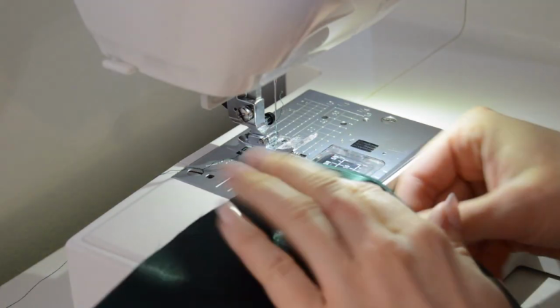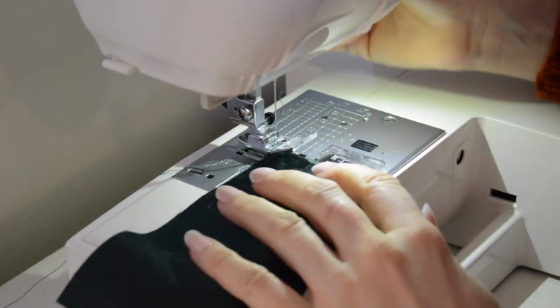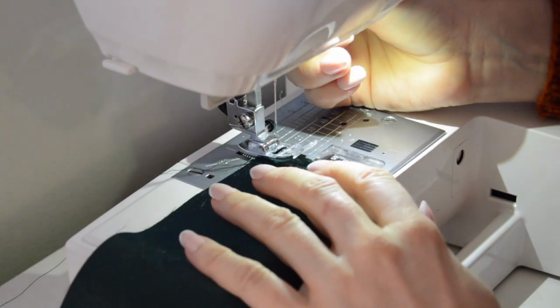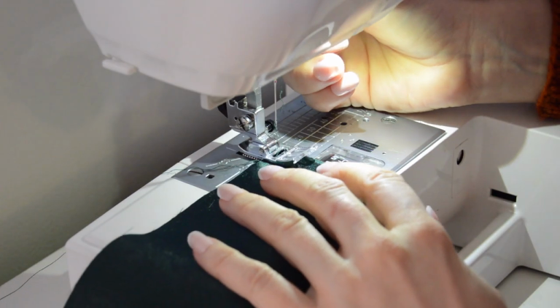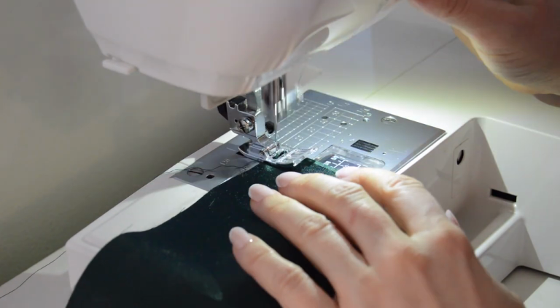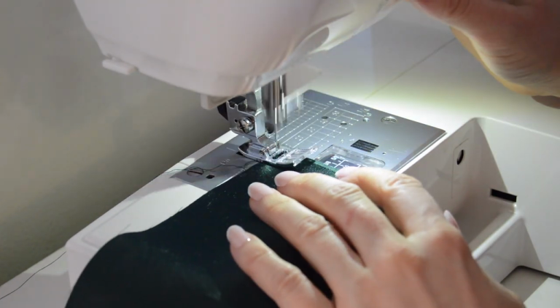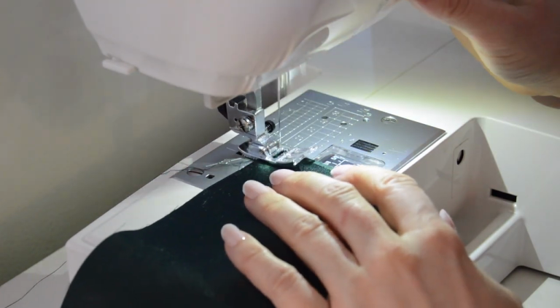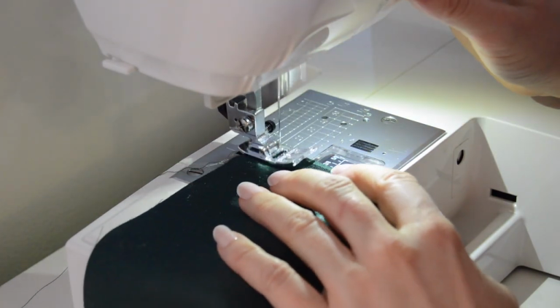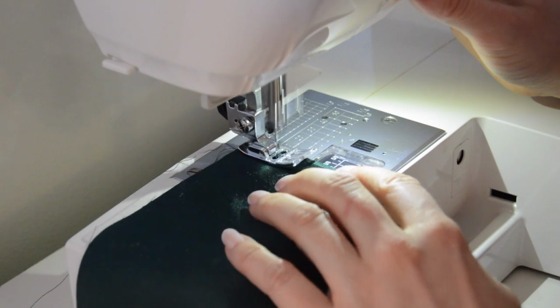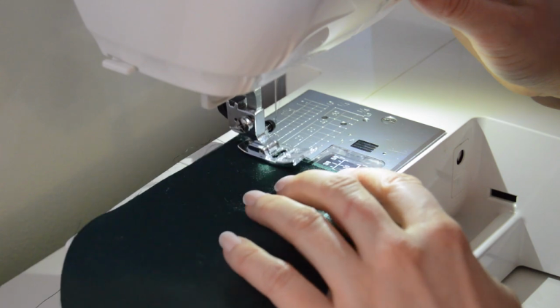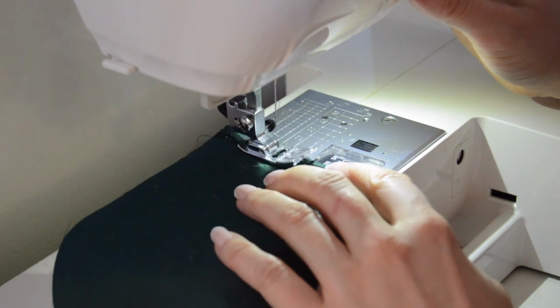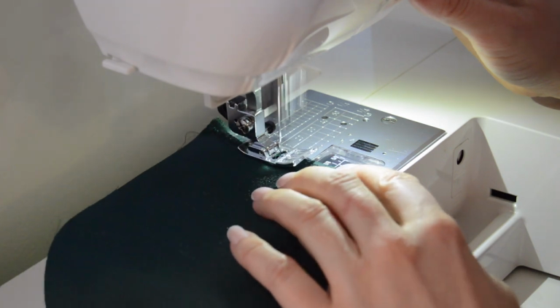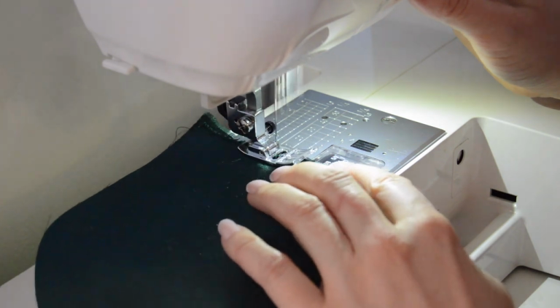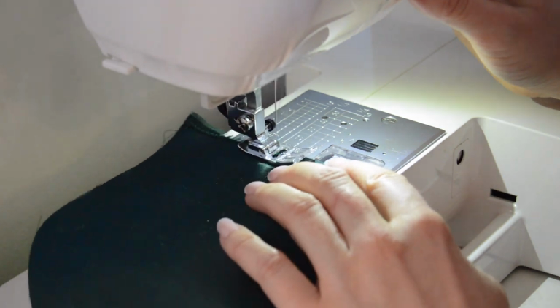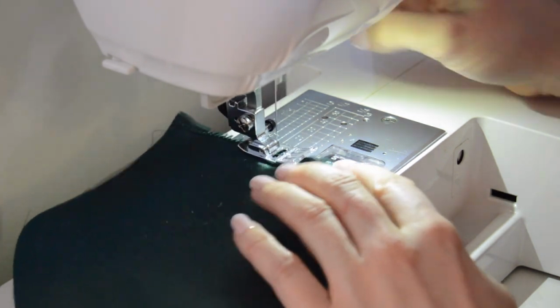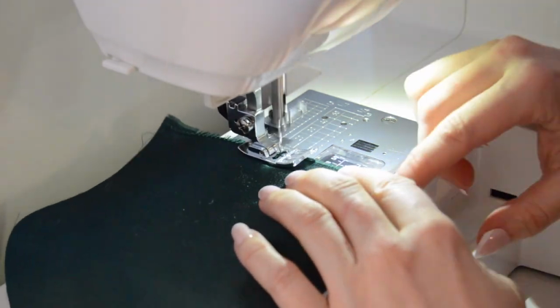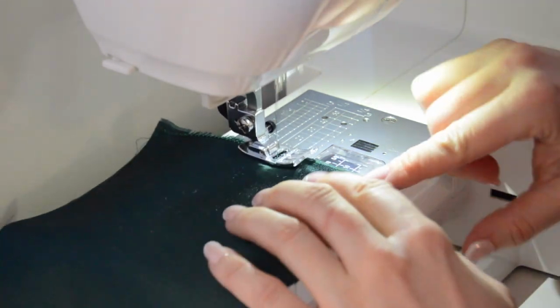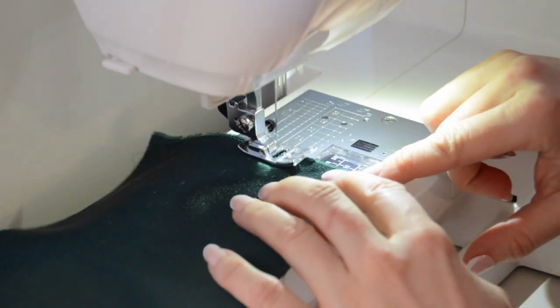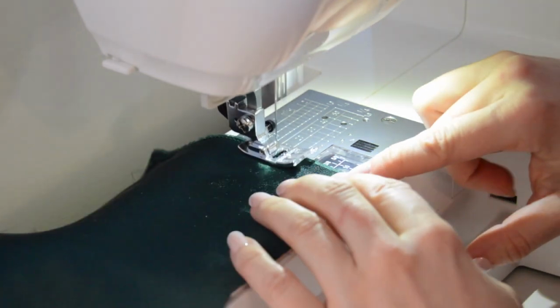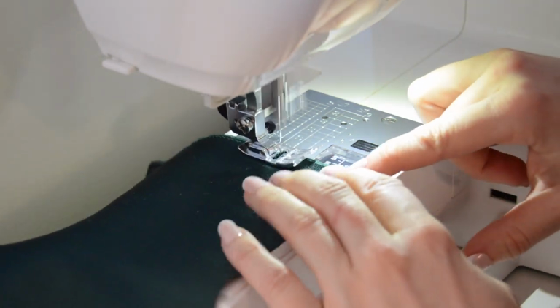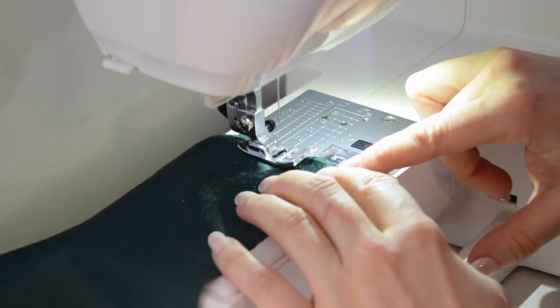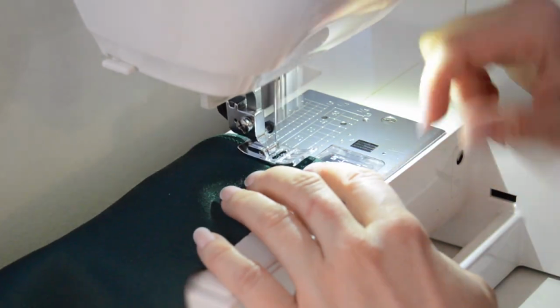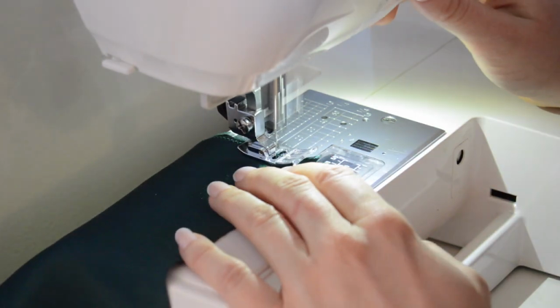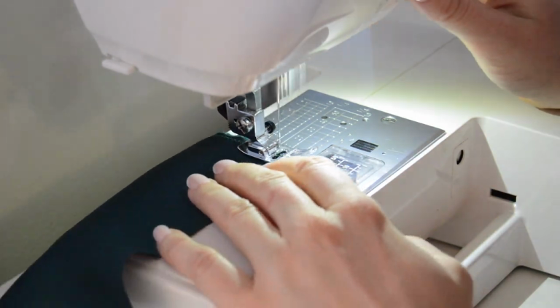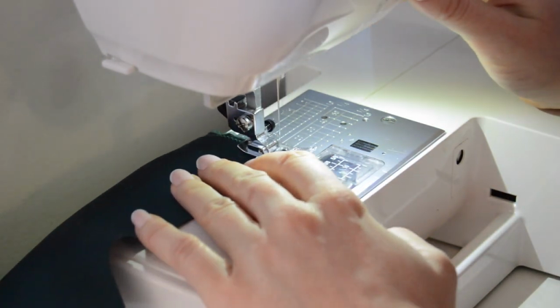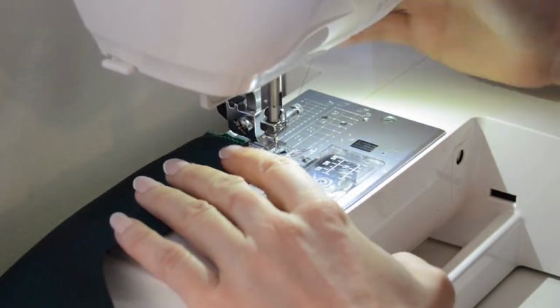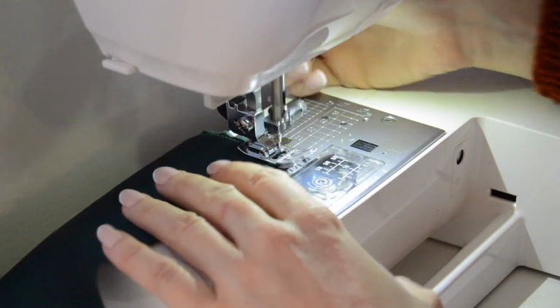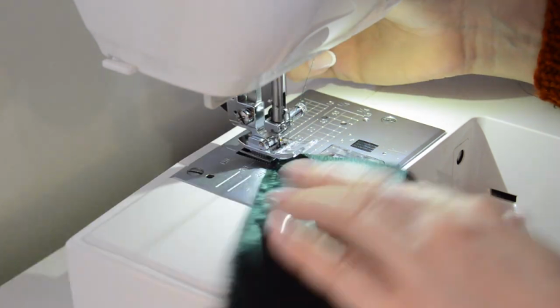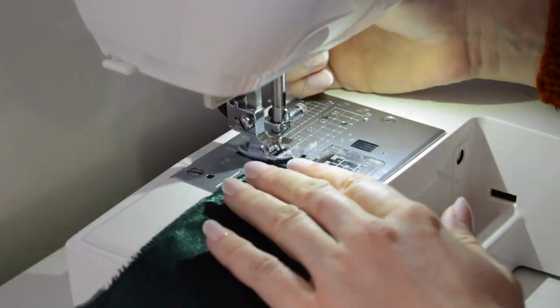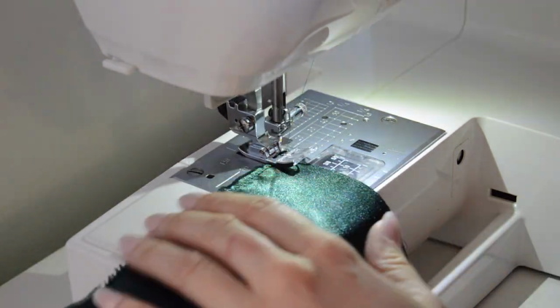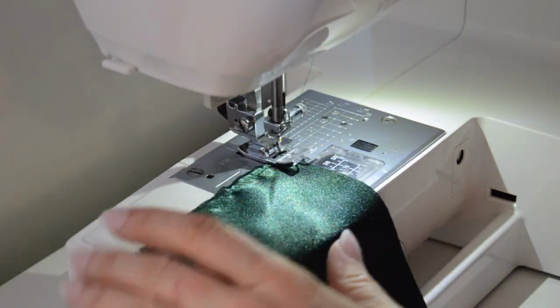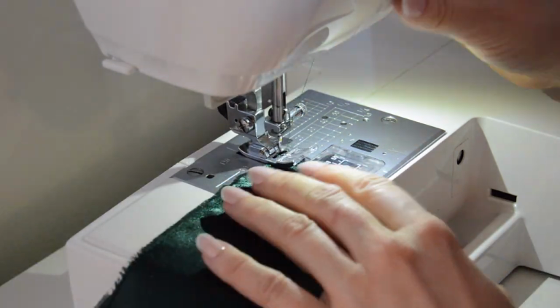The first thing I did was put a zigzag stitch all along the edge of the big square. The material I was using frays really easily, but if you don't think you'll need this then skip this step.